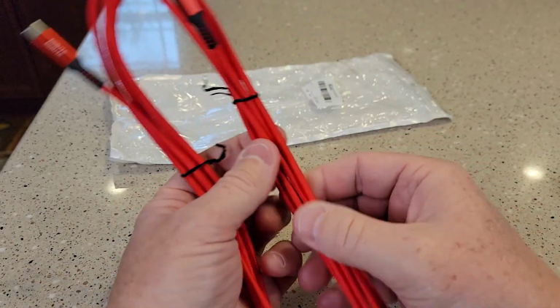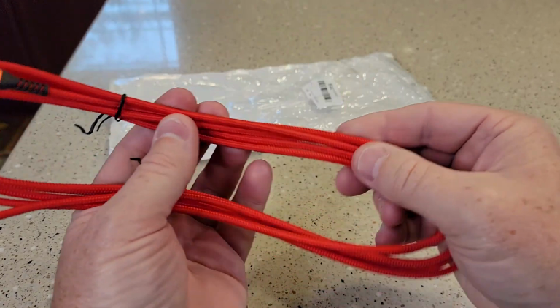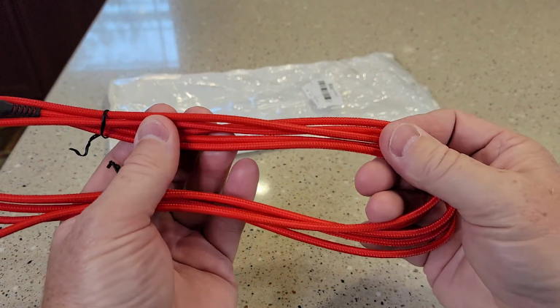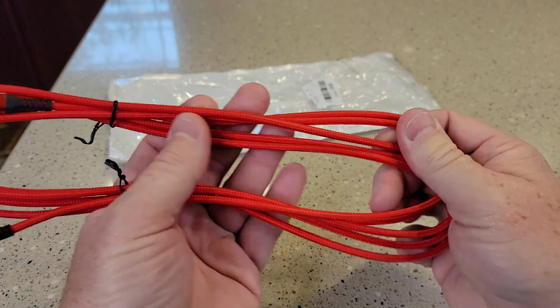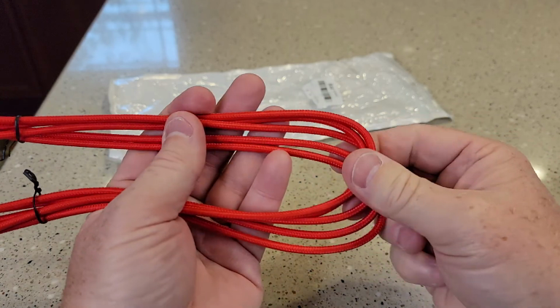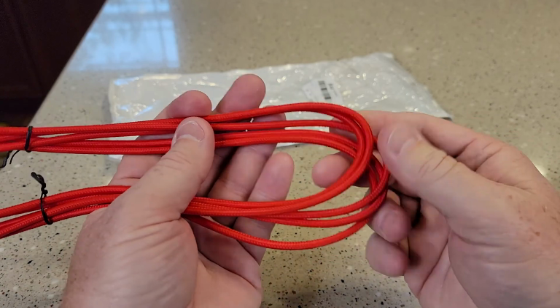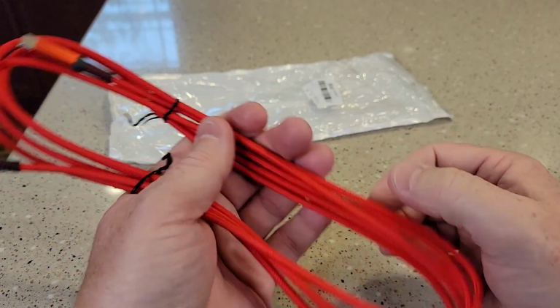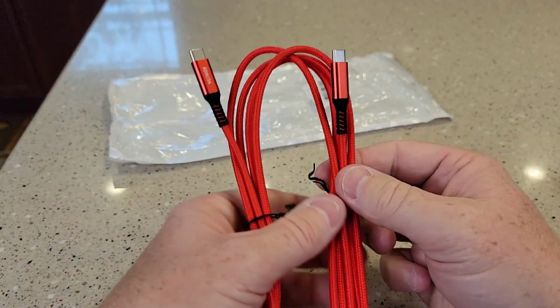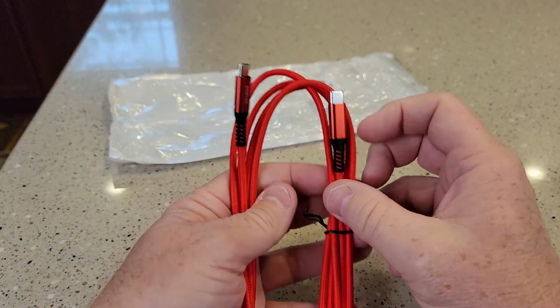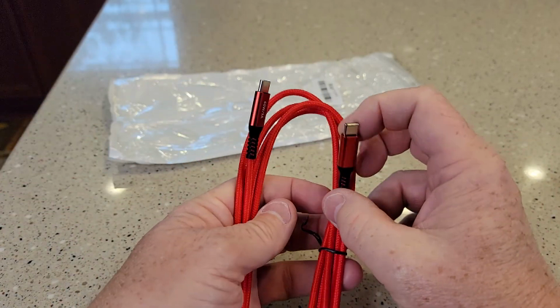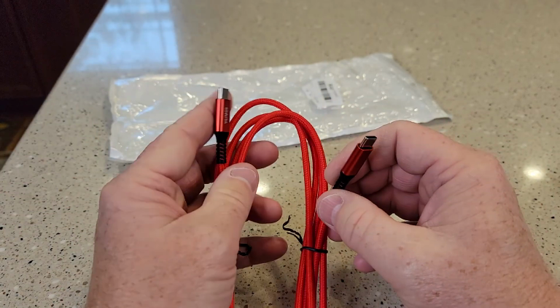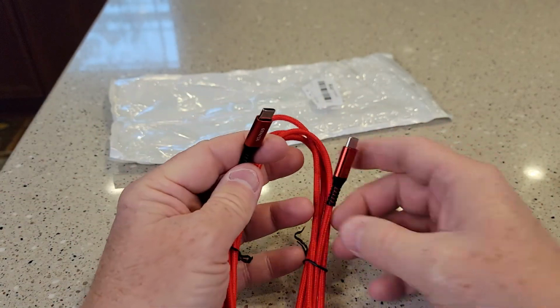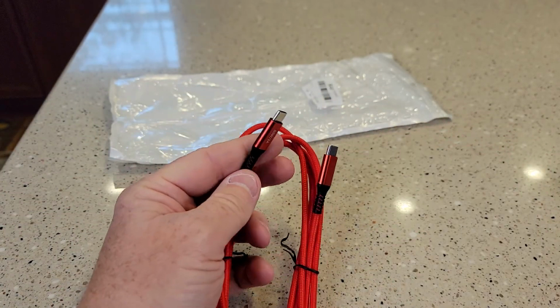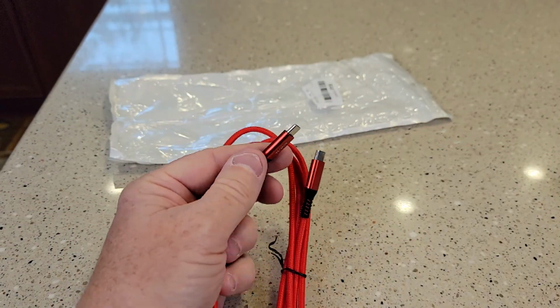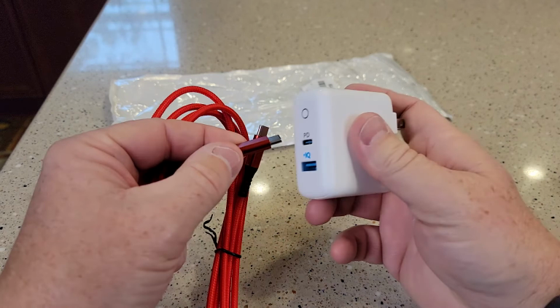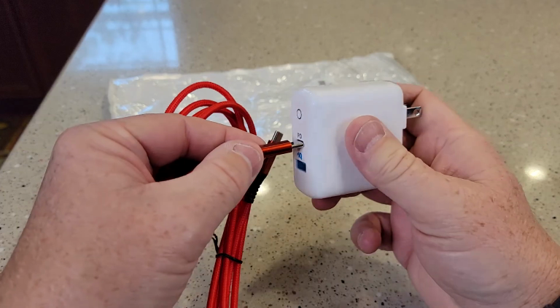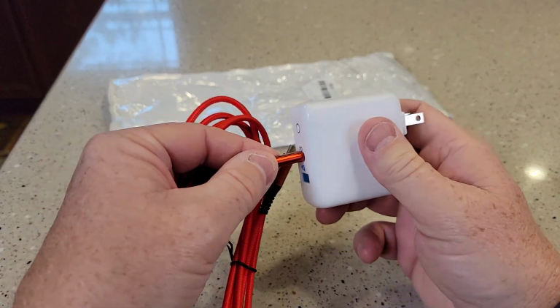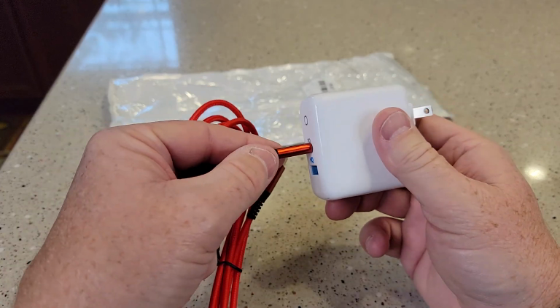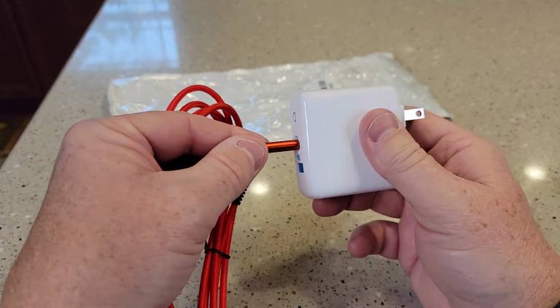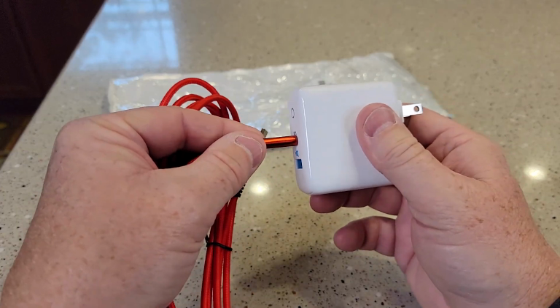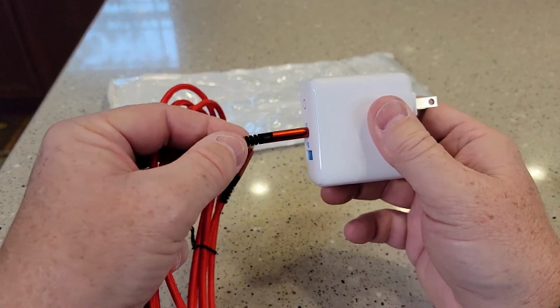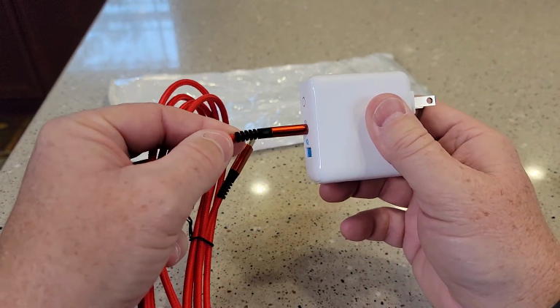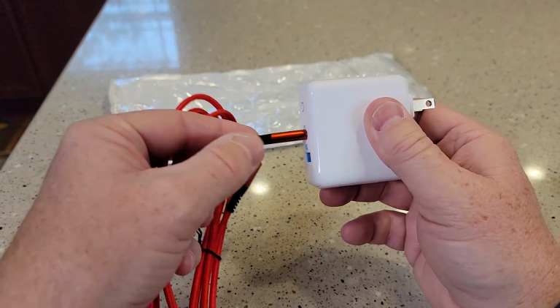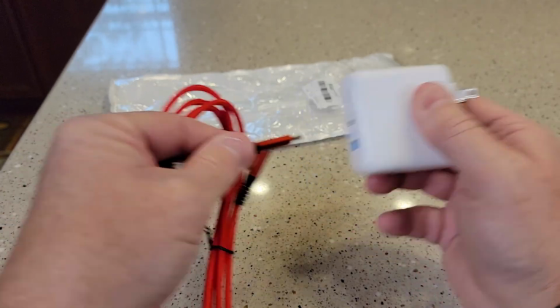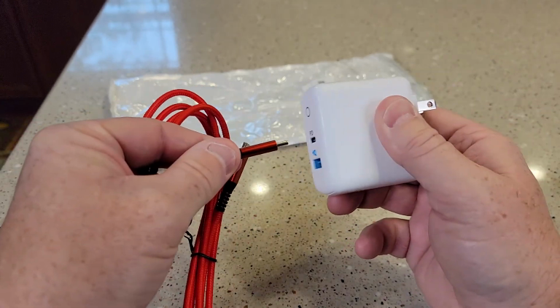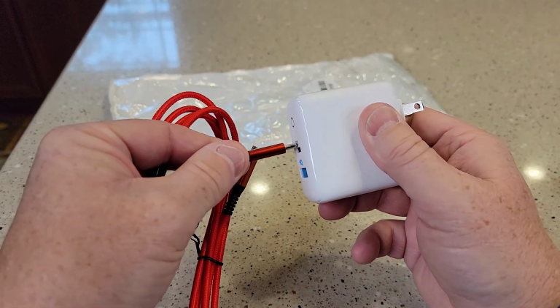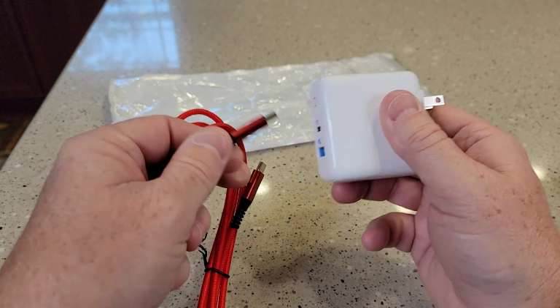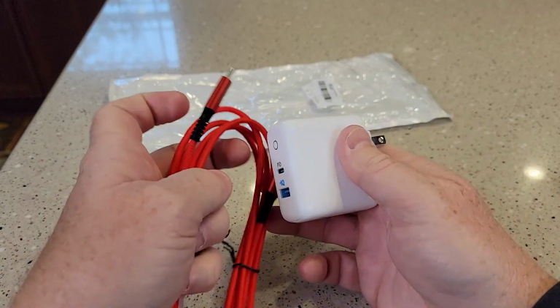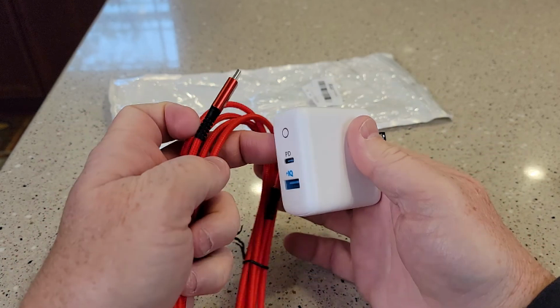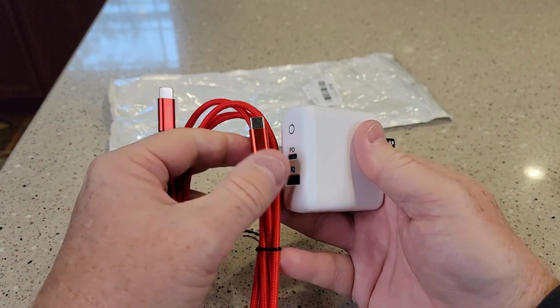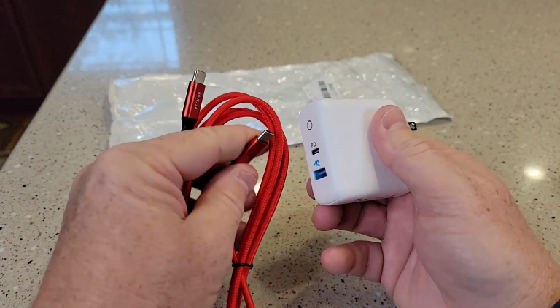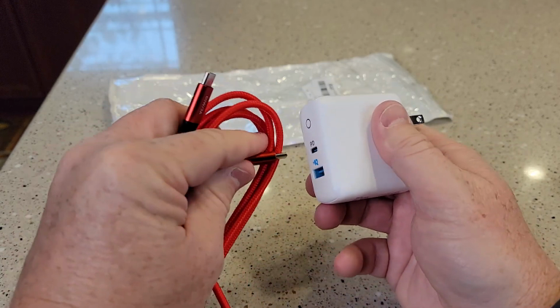I like that it's braided. It's got a very nice braid on it, looks really nice. It plugs into USB-C. I don't have much wobbling — looks like both ports plug in very well.